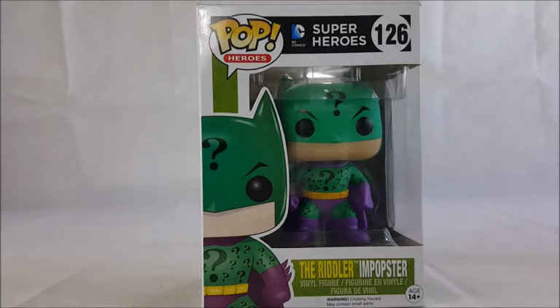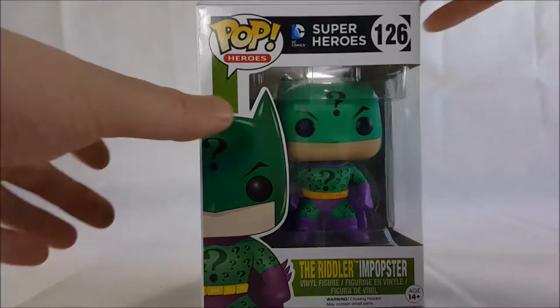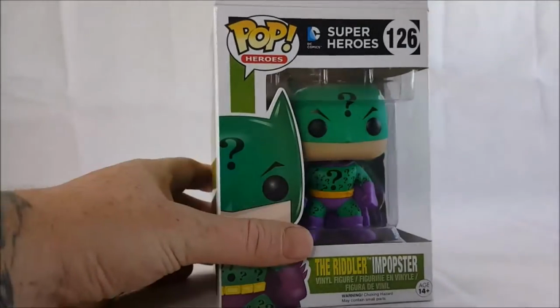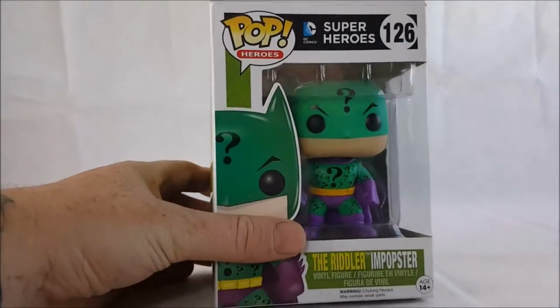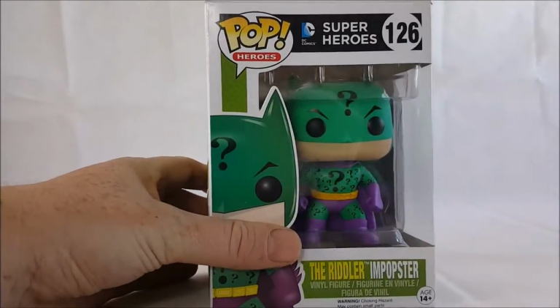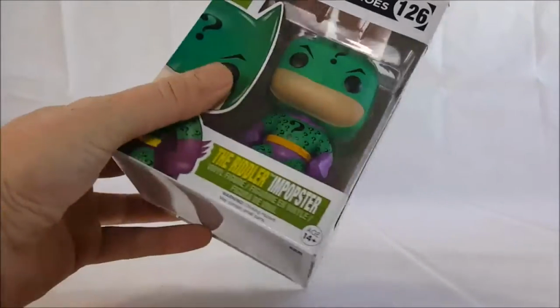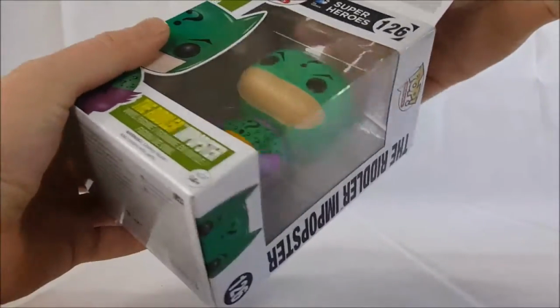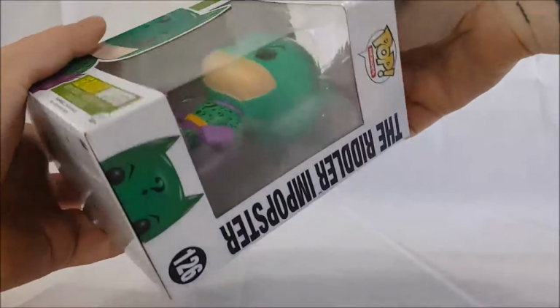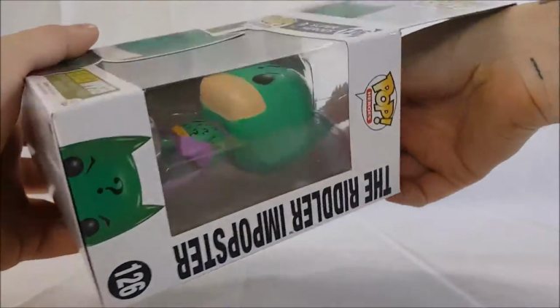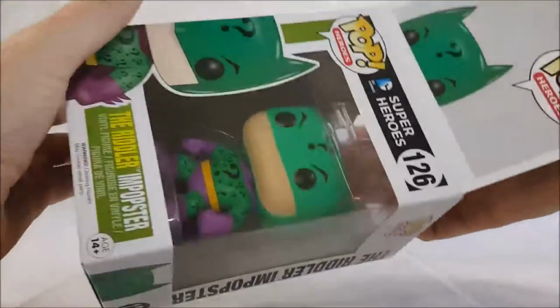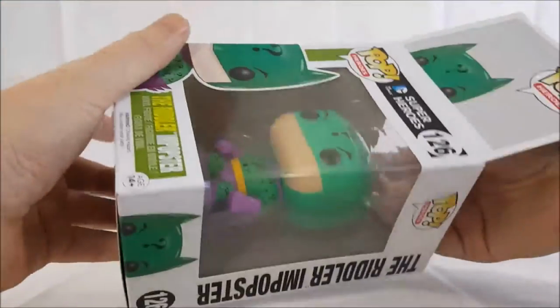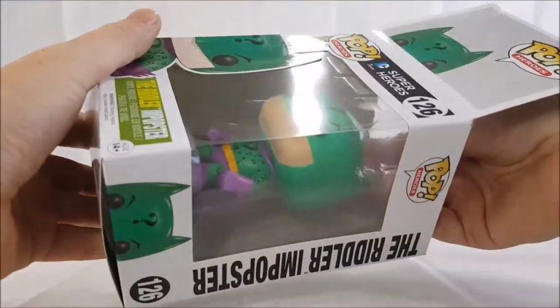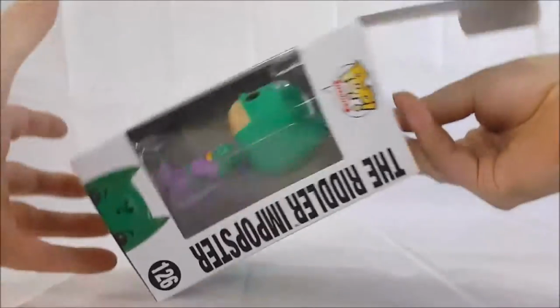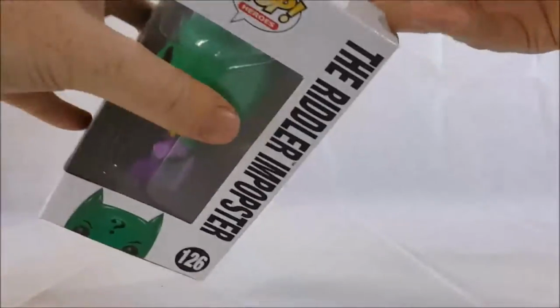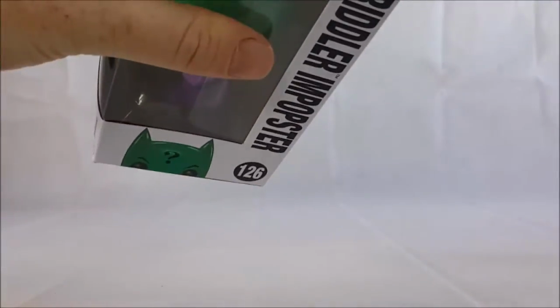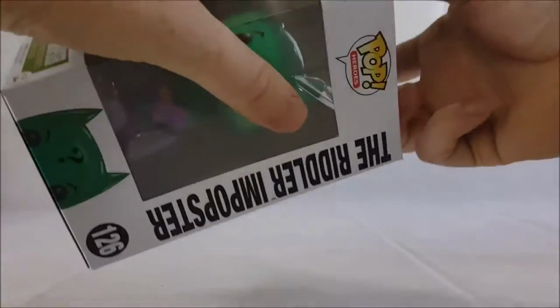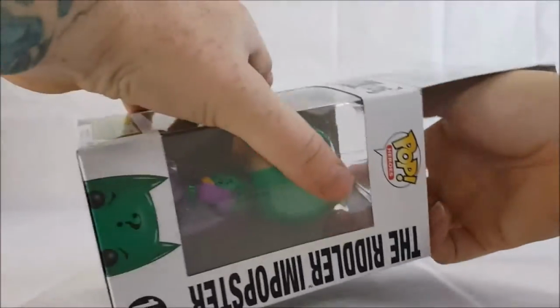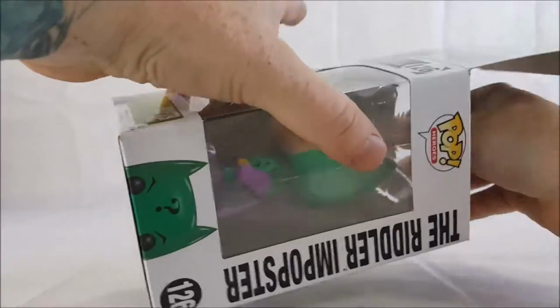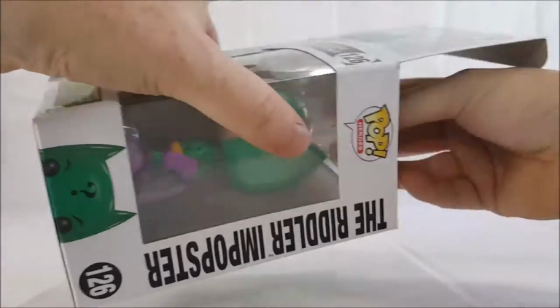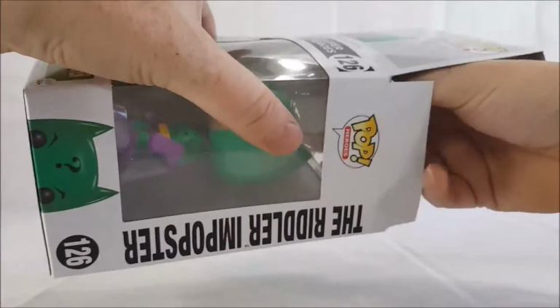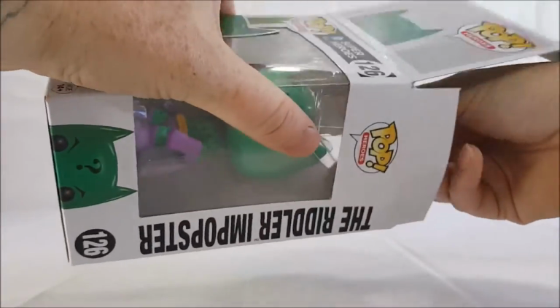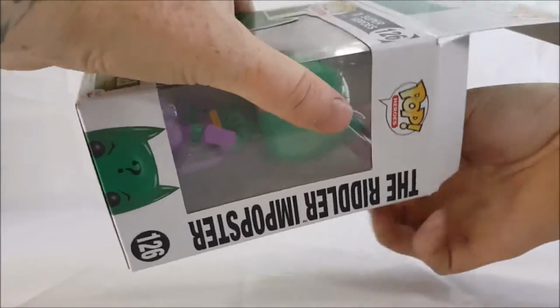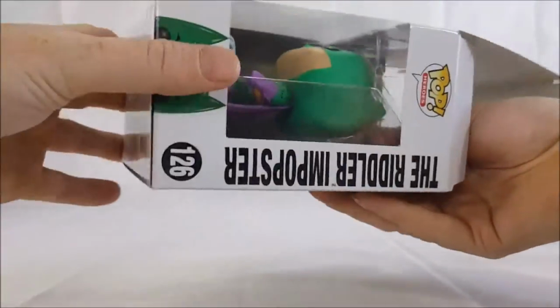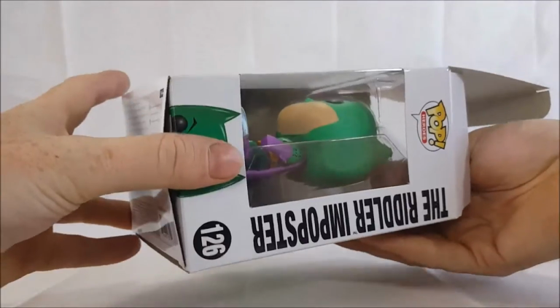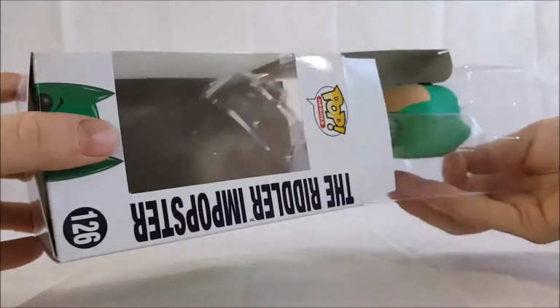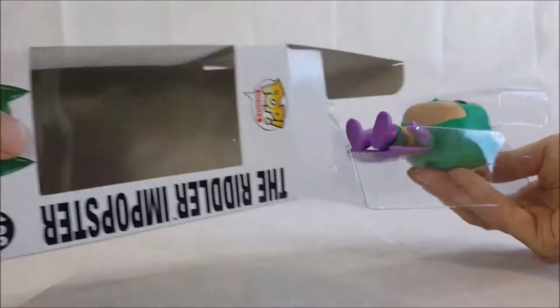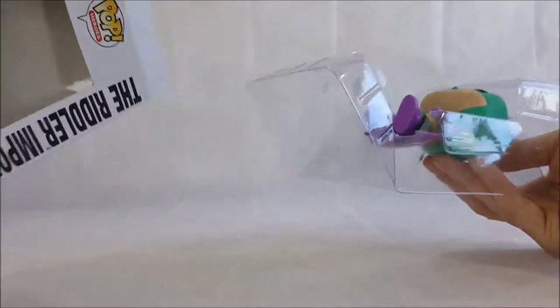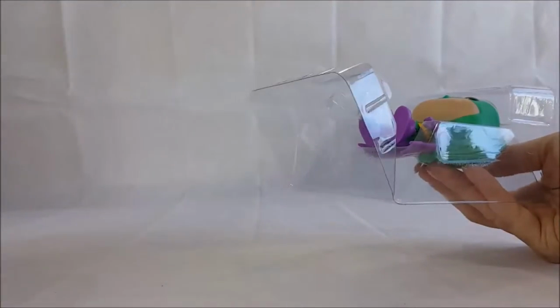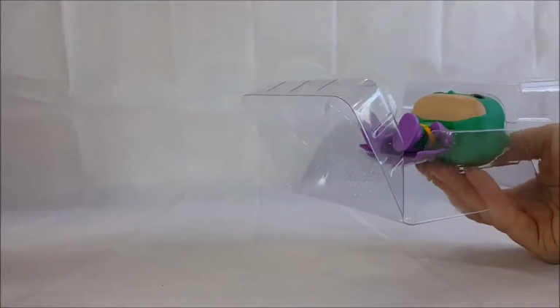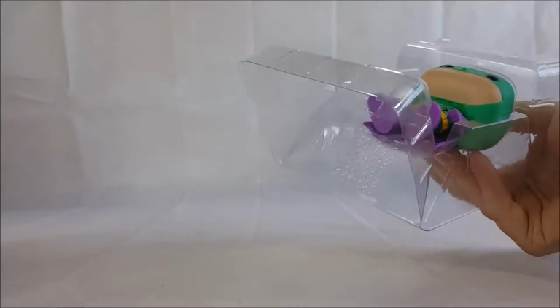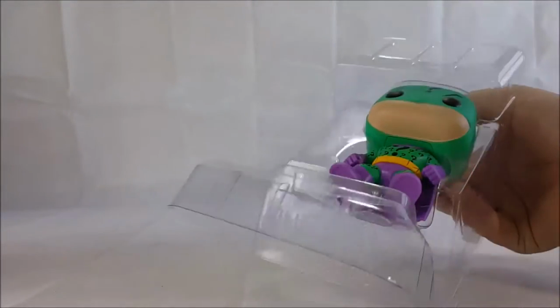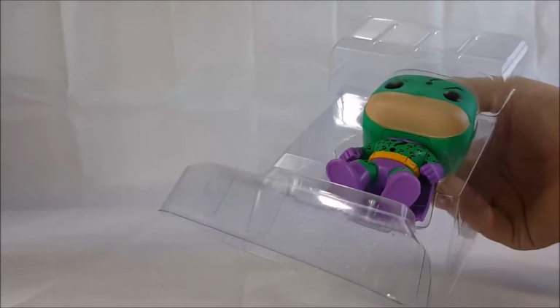Let's go ahead and take this guy out of the package and take a look. It appears this one did not come with a card from Legion of Collectors, so we won't waste time going over that this time.